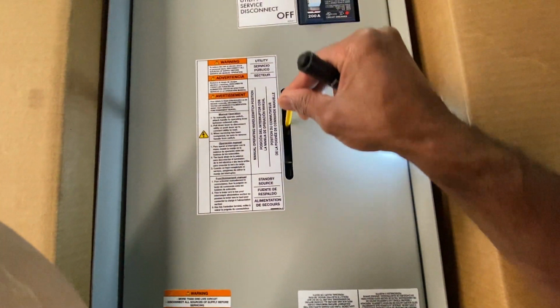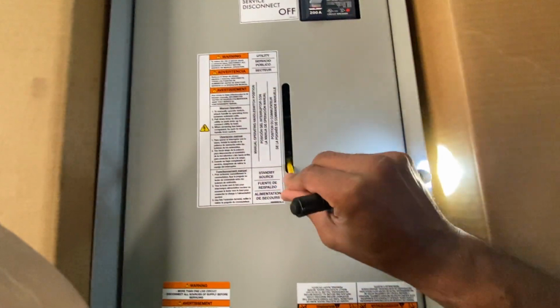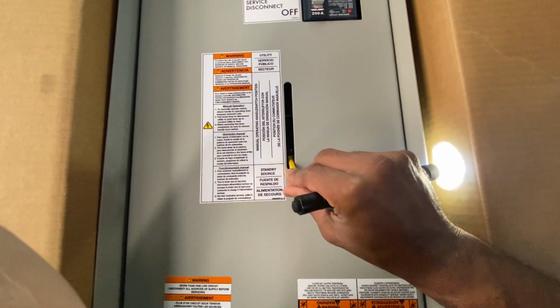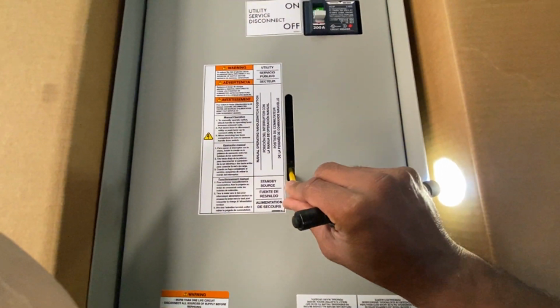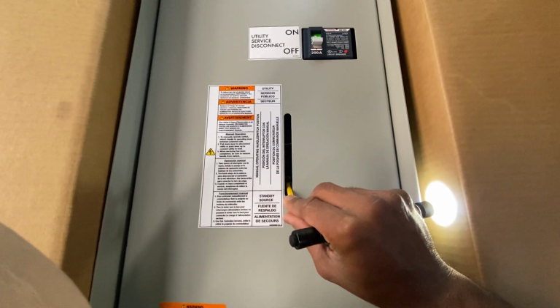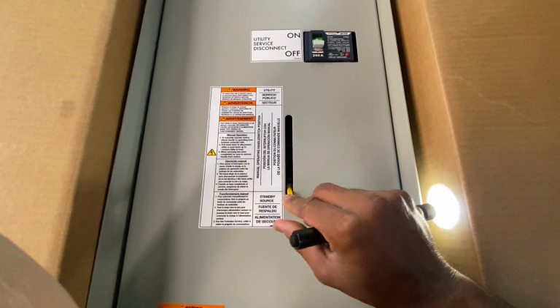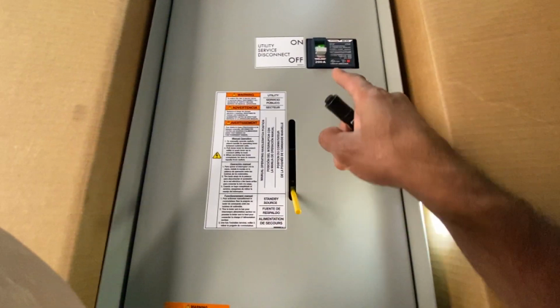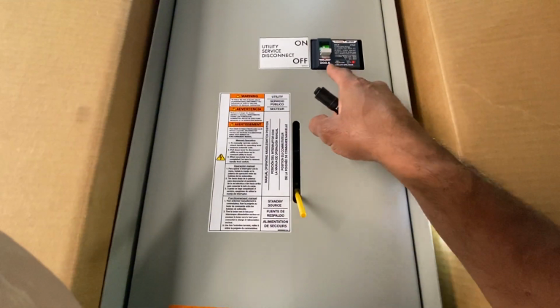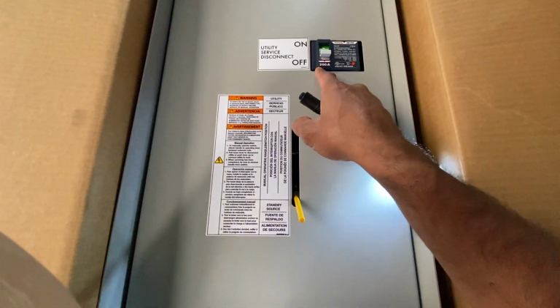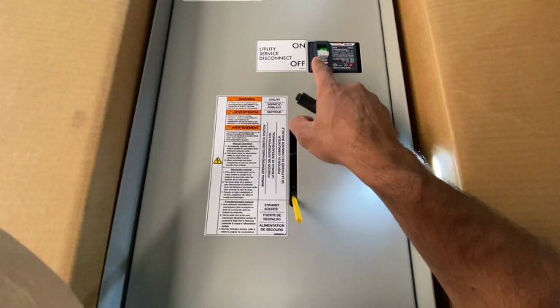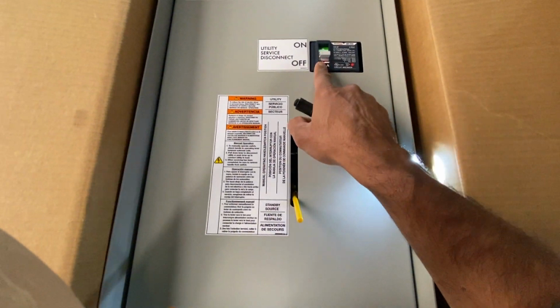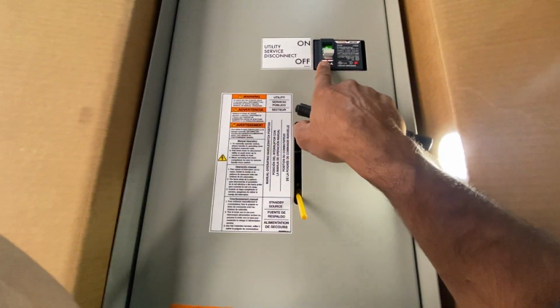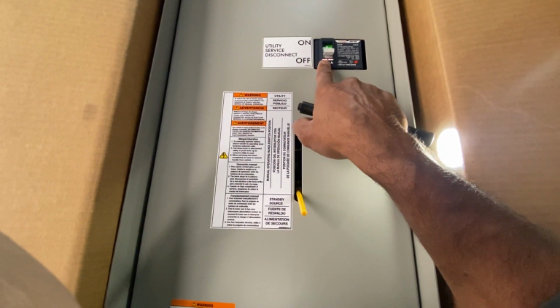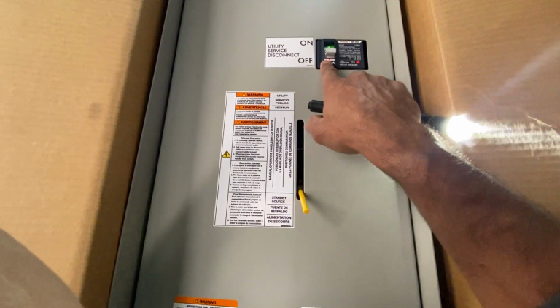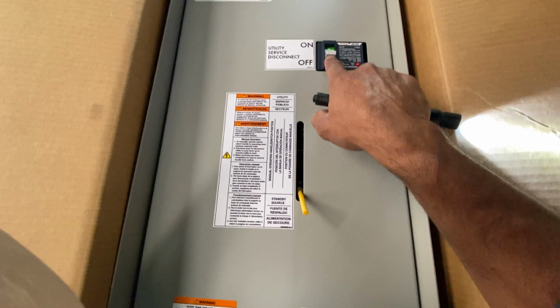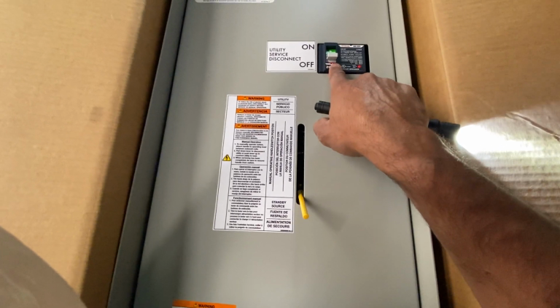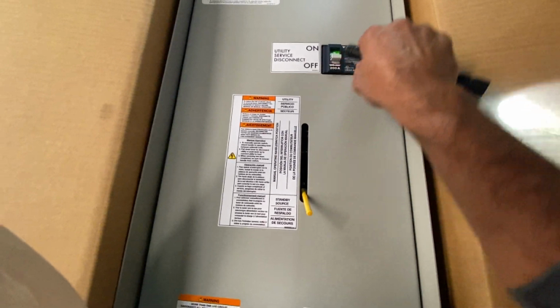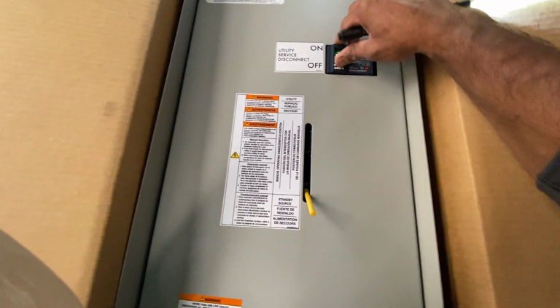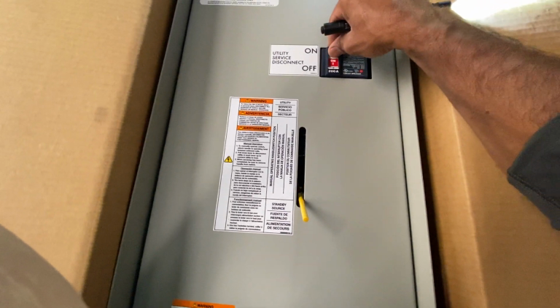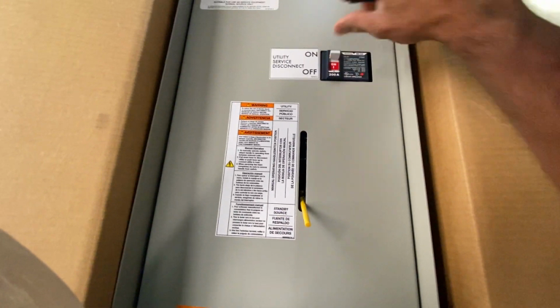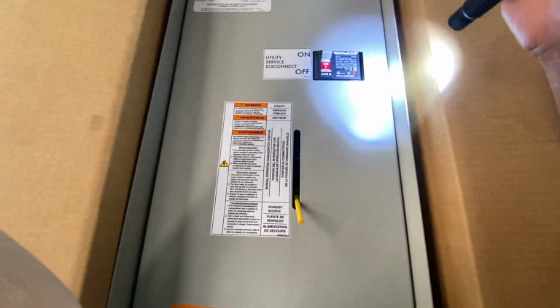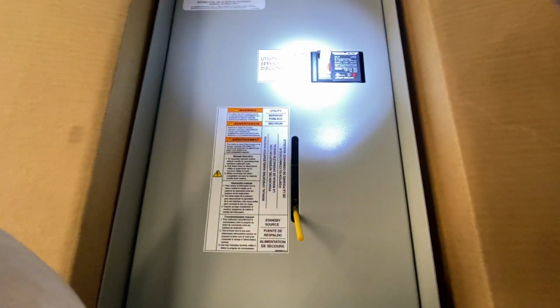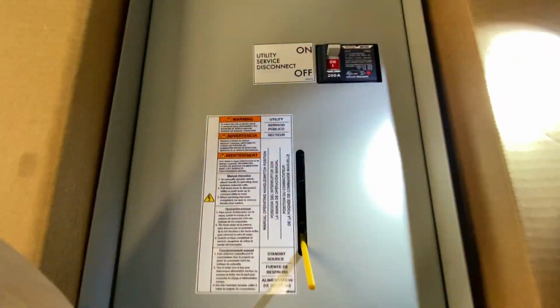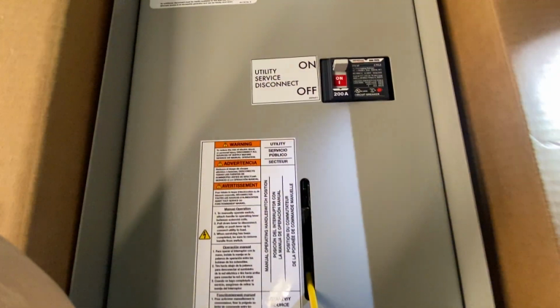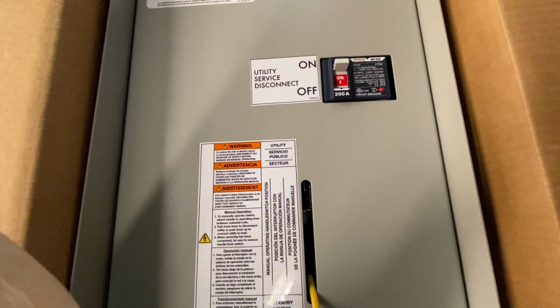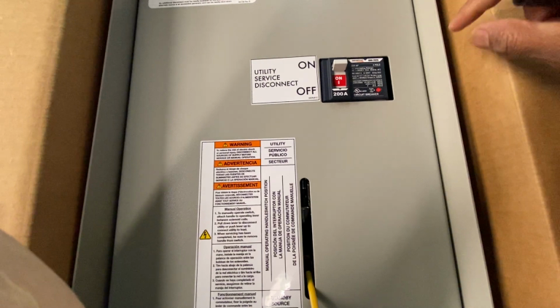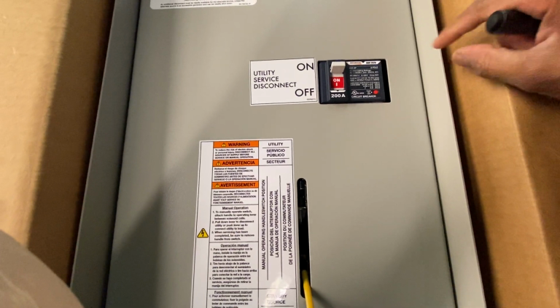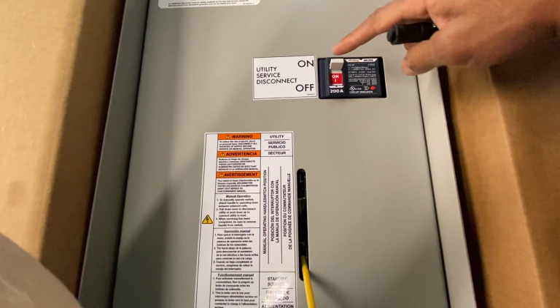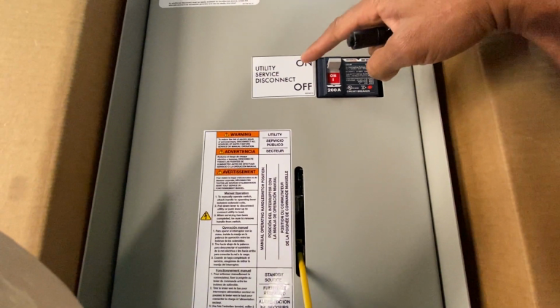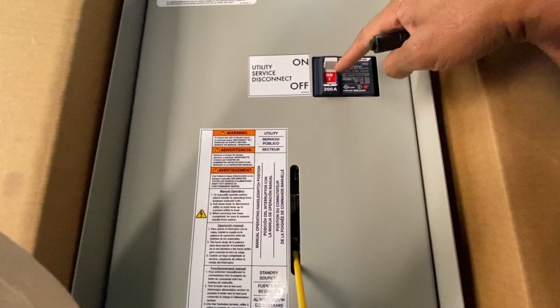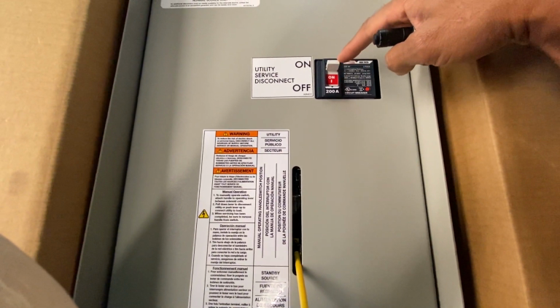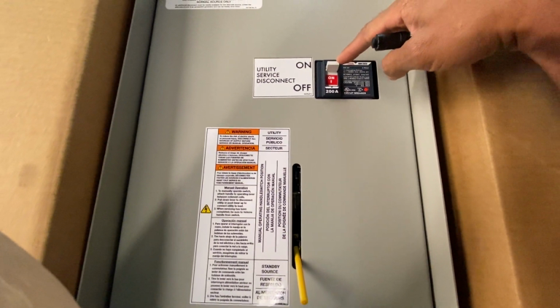You do not need to touch this — you never need to touch this. This should always be in the on position; it should always be on. The service disconnect should always be on.